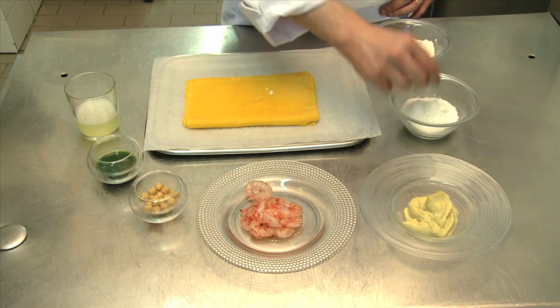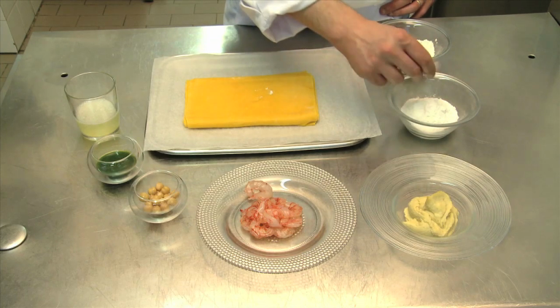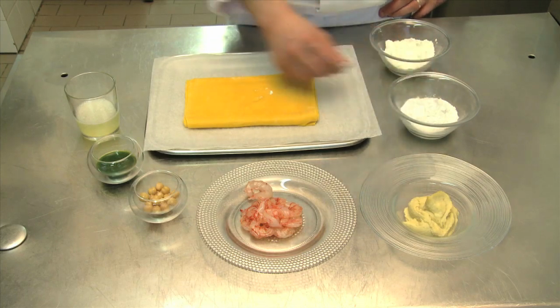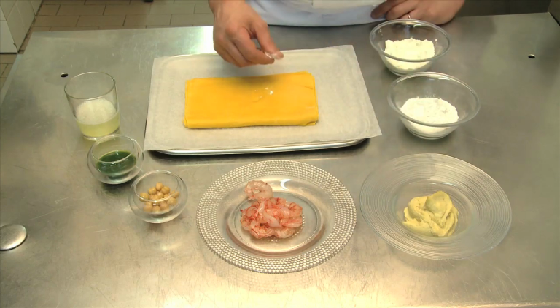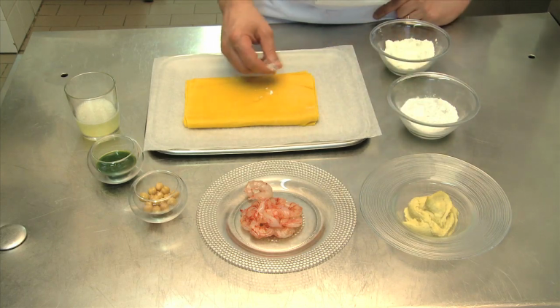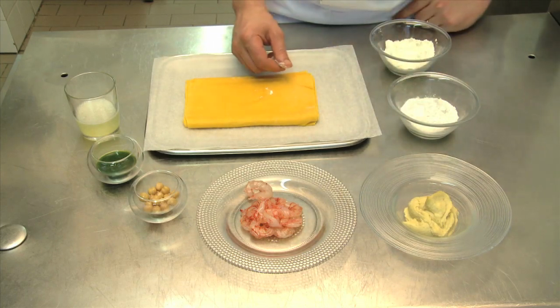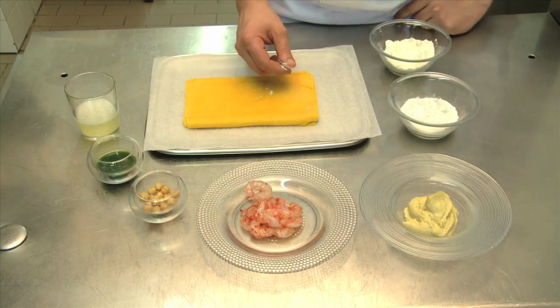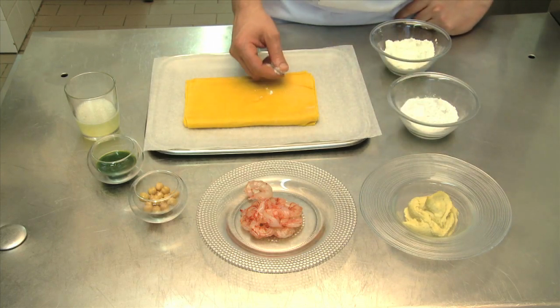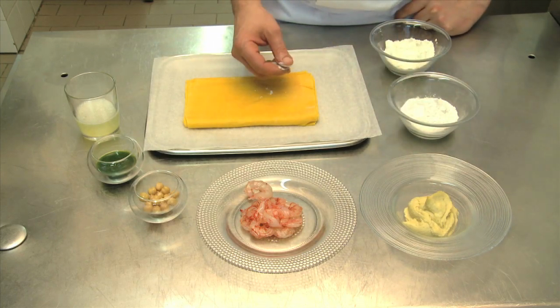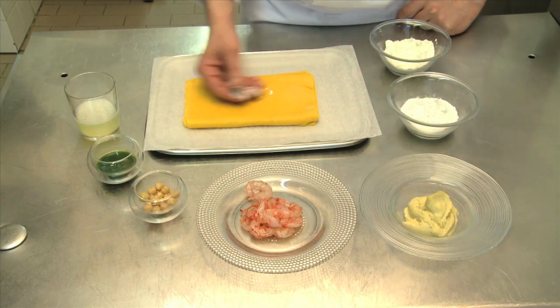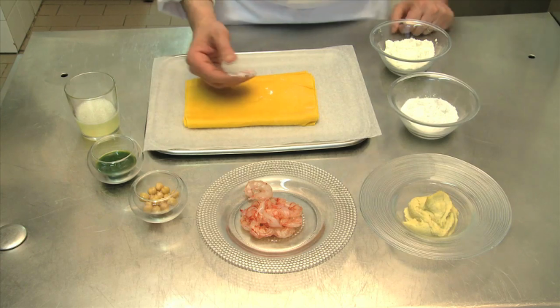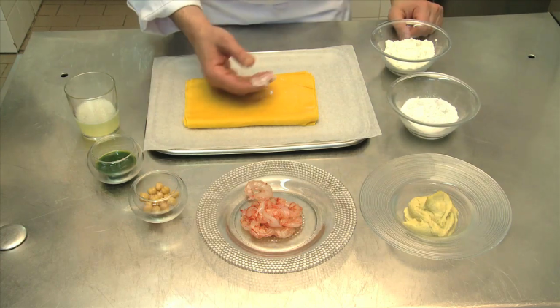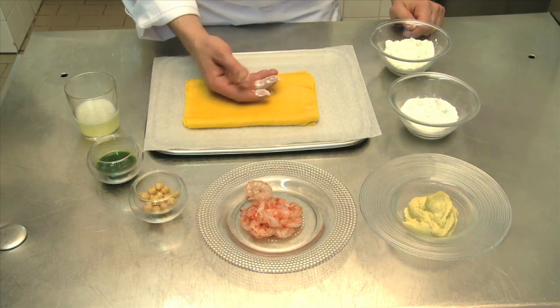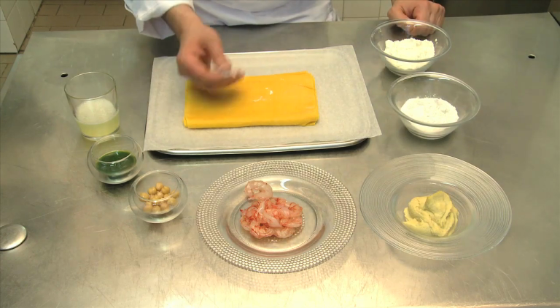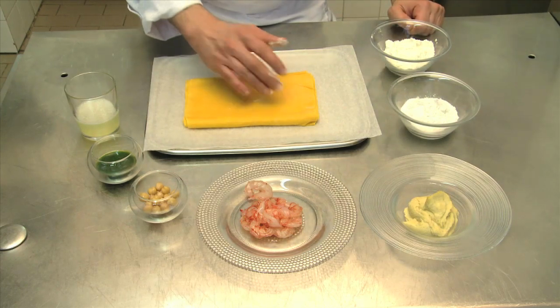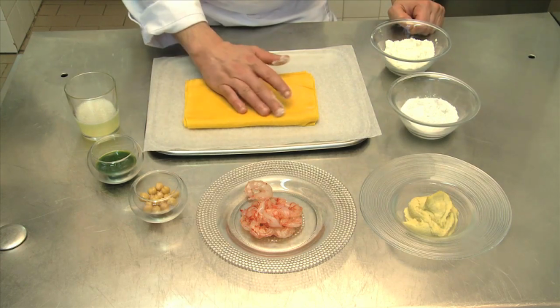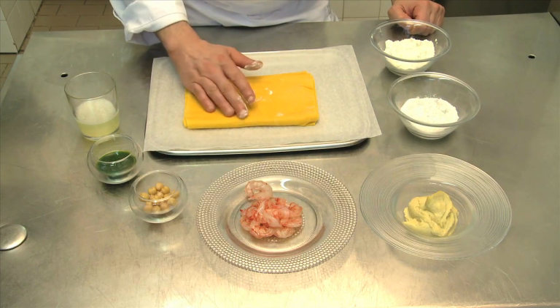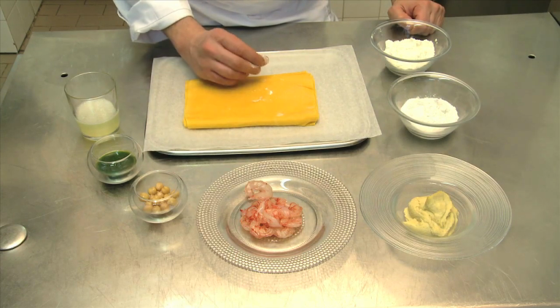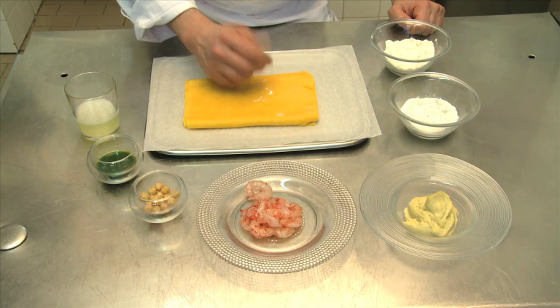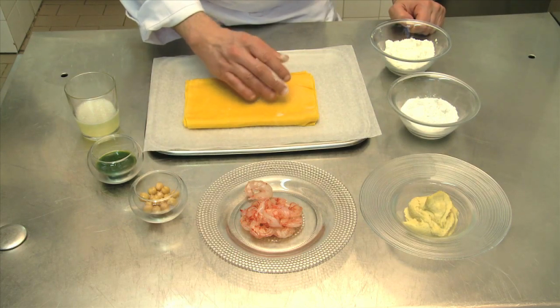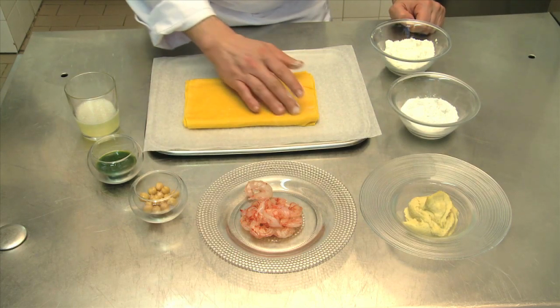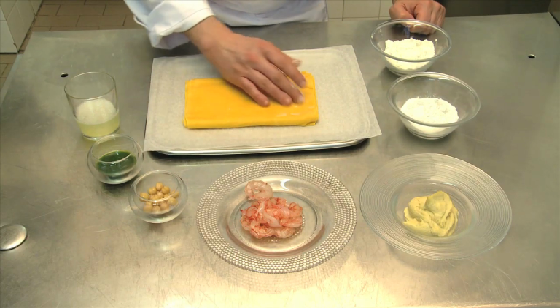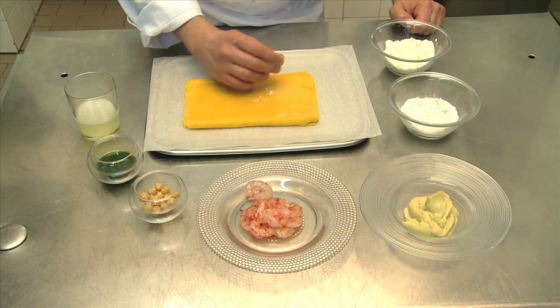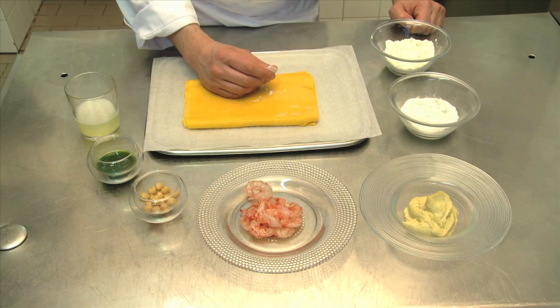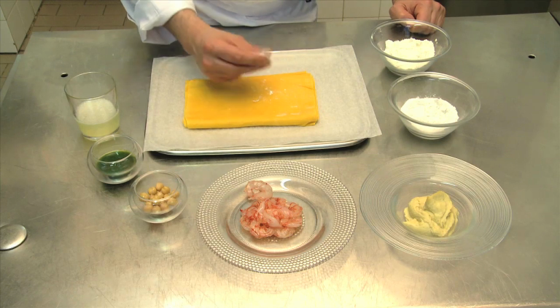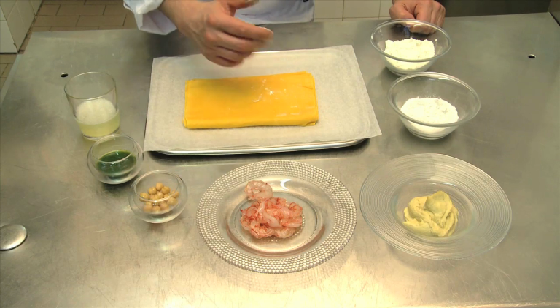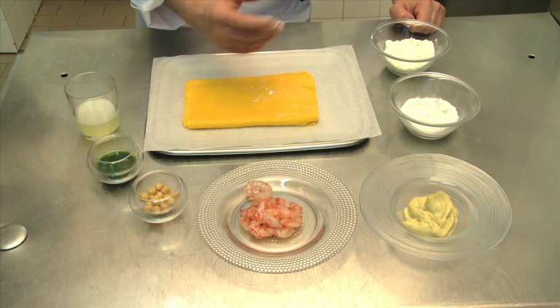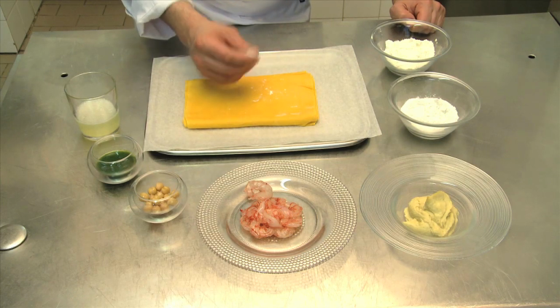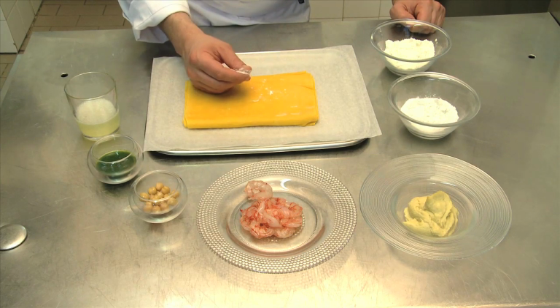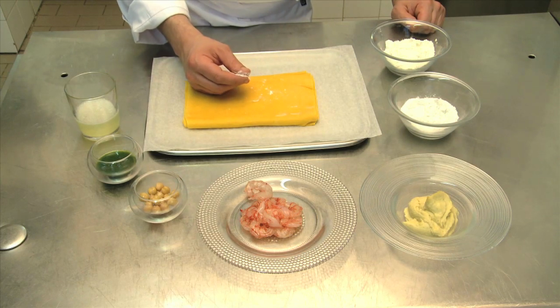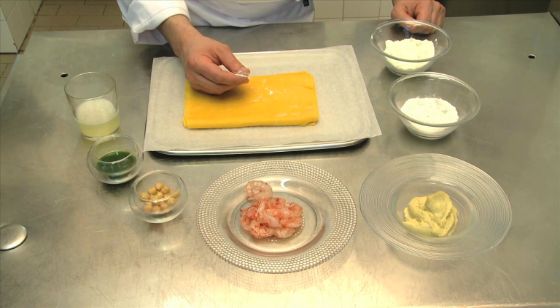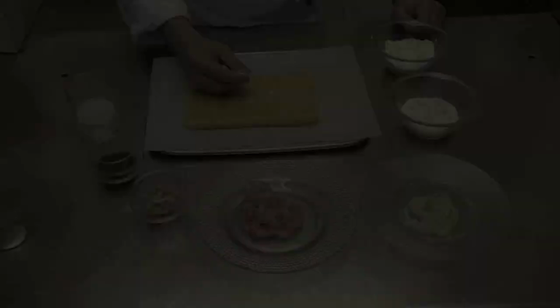We use white flour to make the dough for the pasta, and rice flour when we are actually making the individual pieces of pasta, because it won't stick to the dough, and when we cook the pasta it leaves it clean.